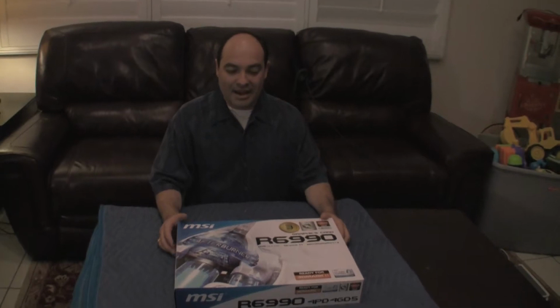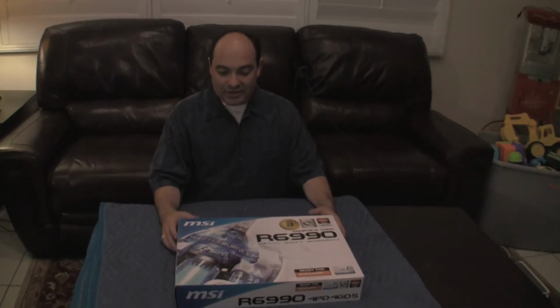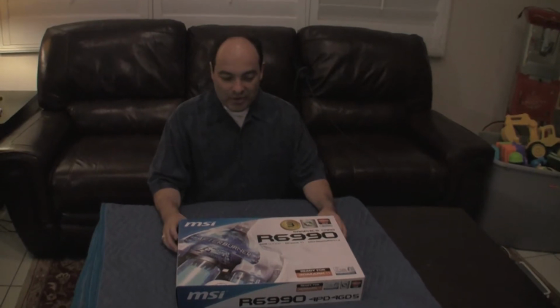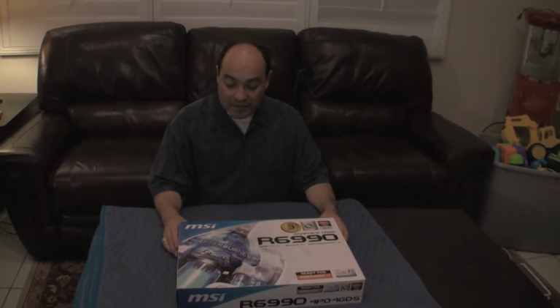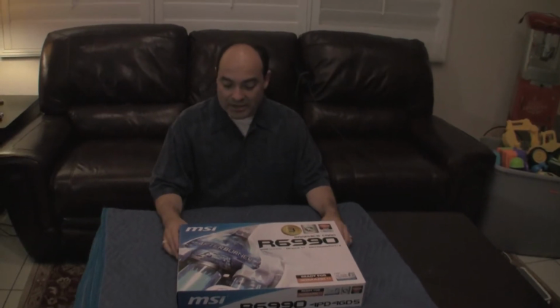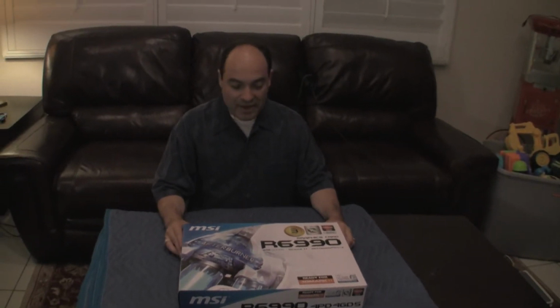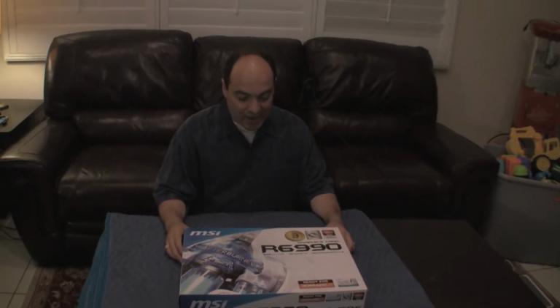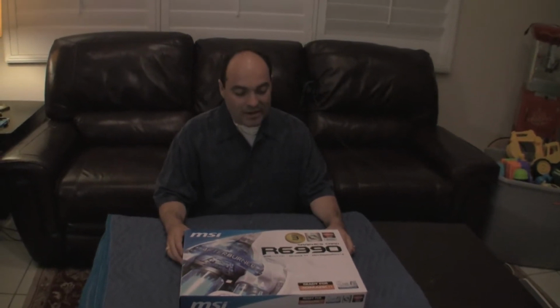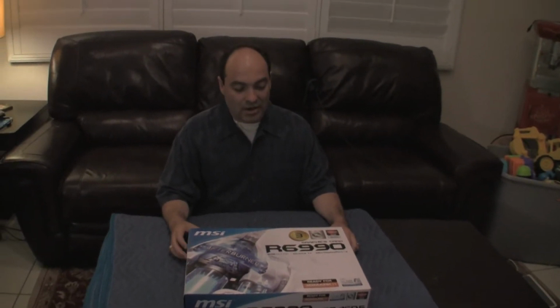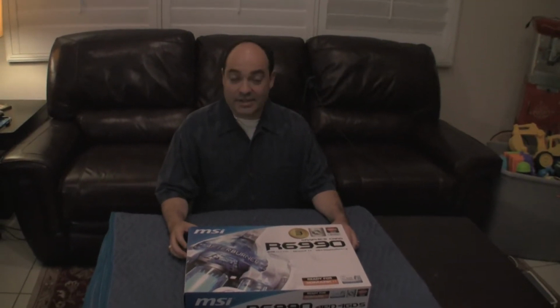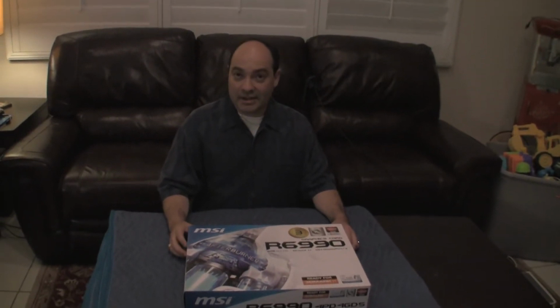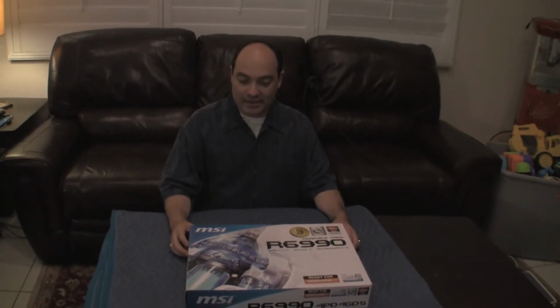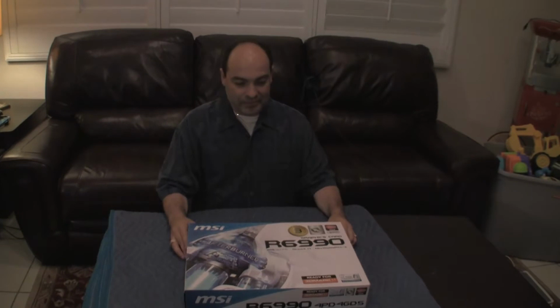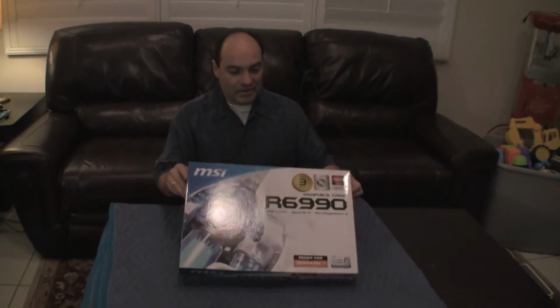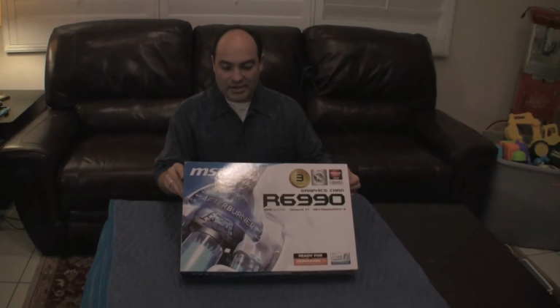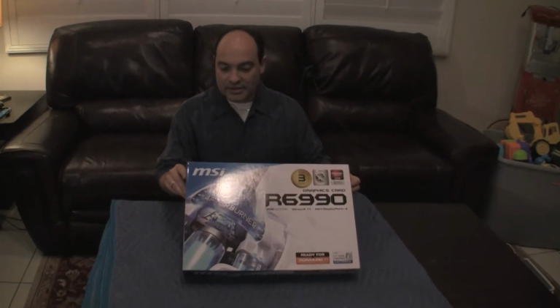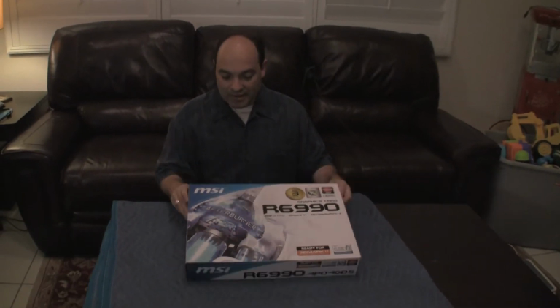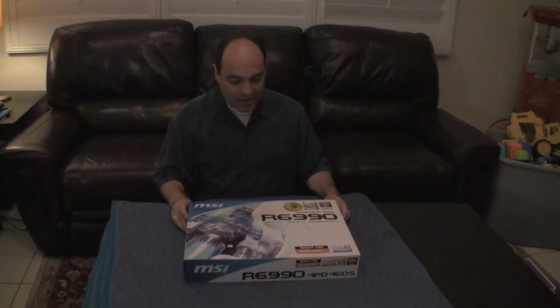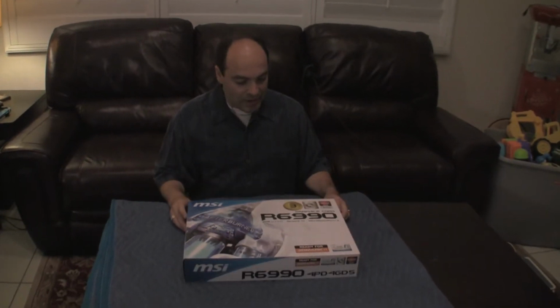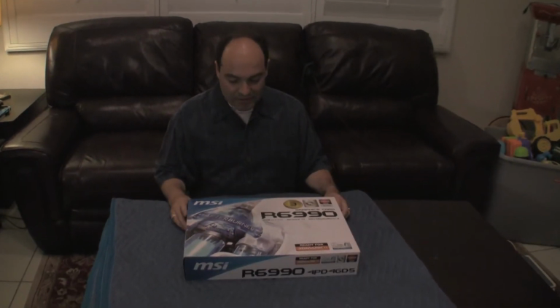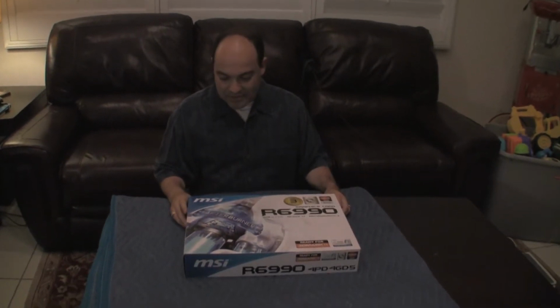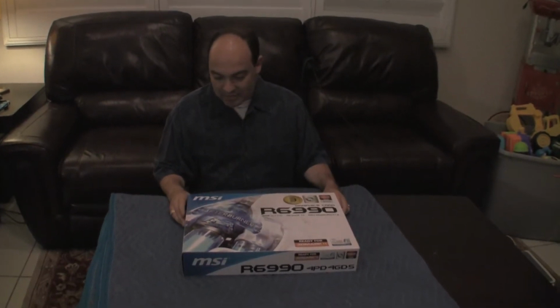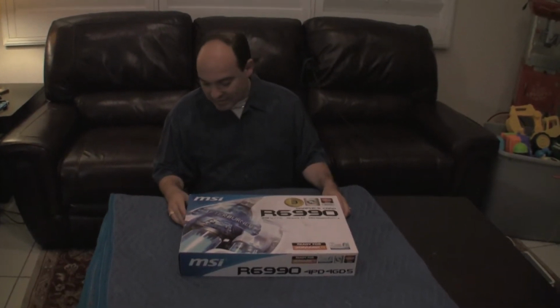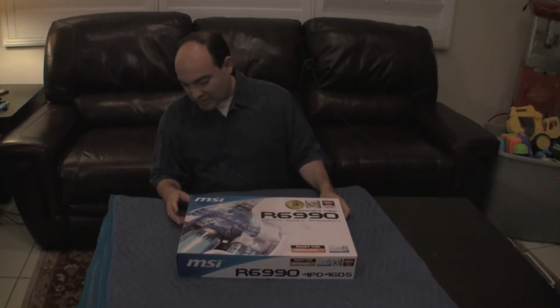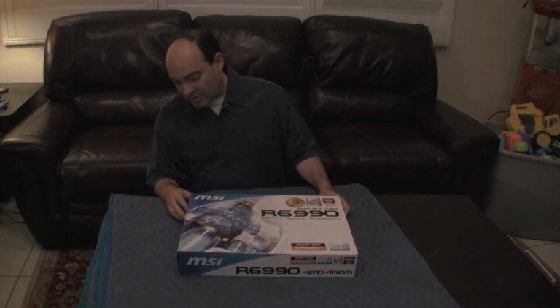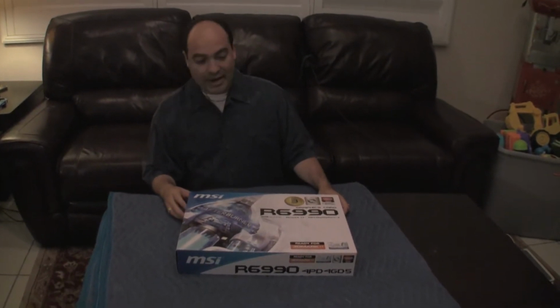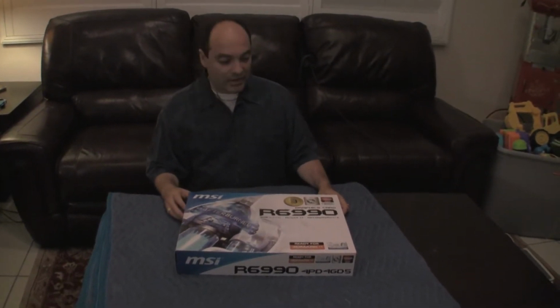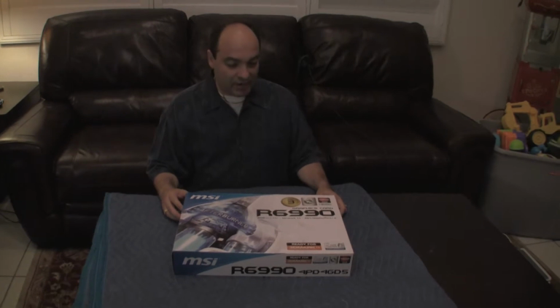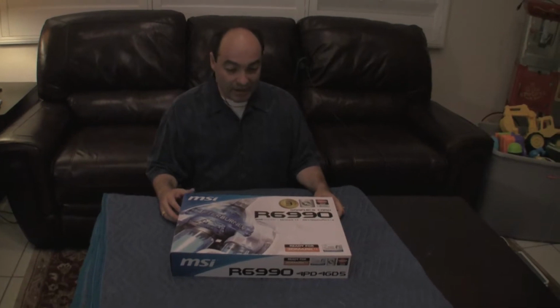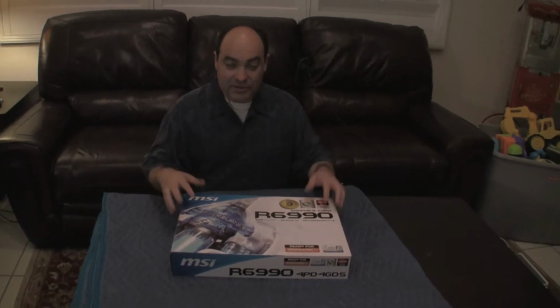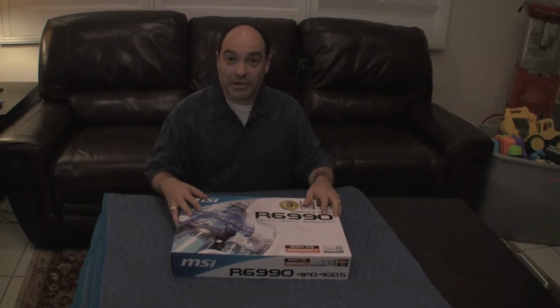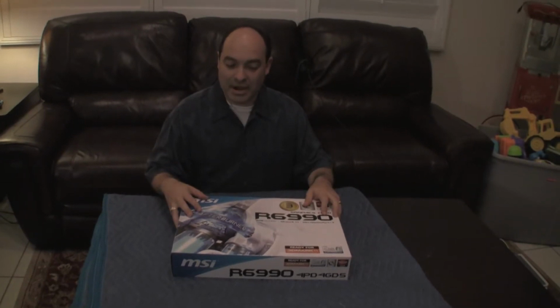Today we're going to be unboxing the MSI R6990. I just got this today. I've been waiting for this for several months, so I'm very happy that I finally got it. So here we go unboxing.